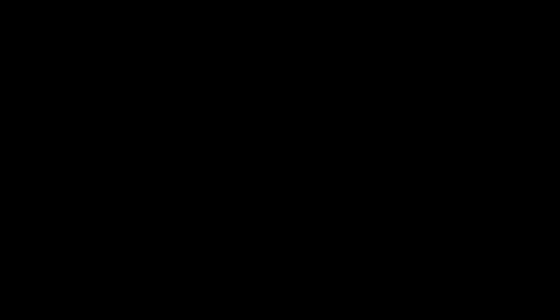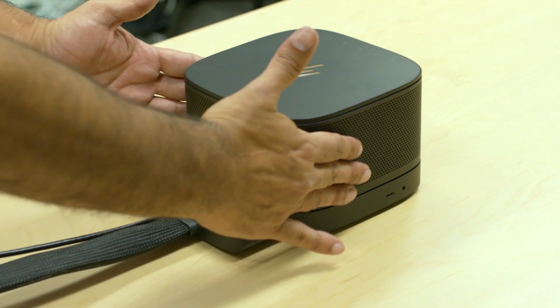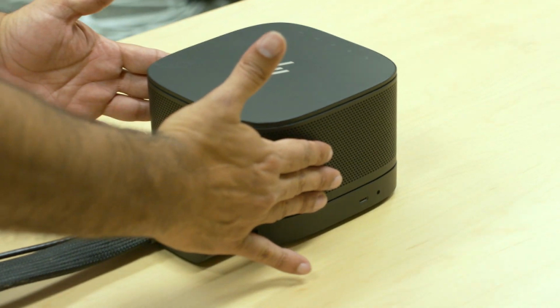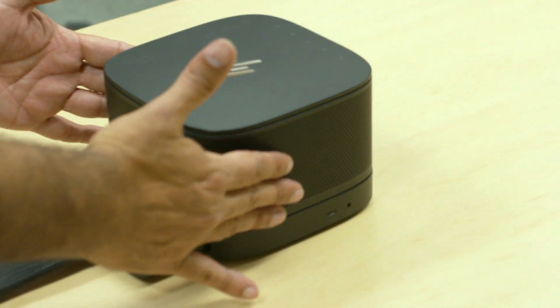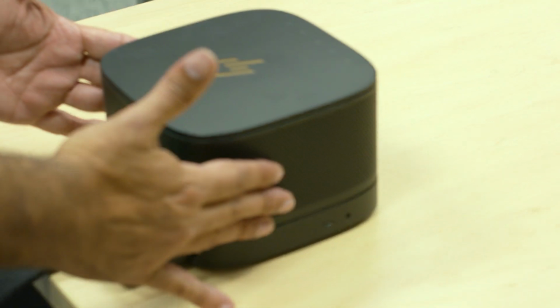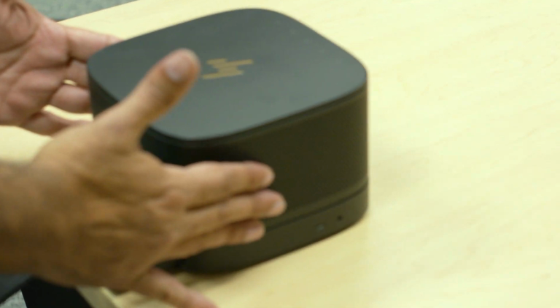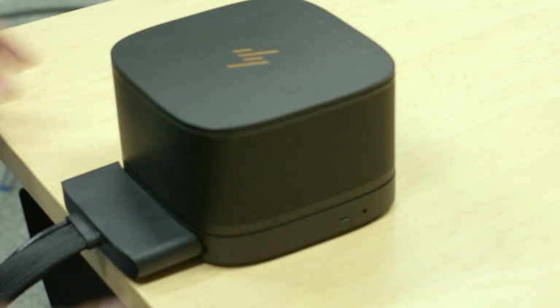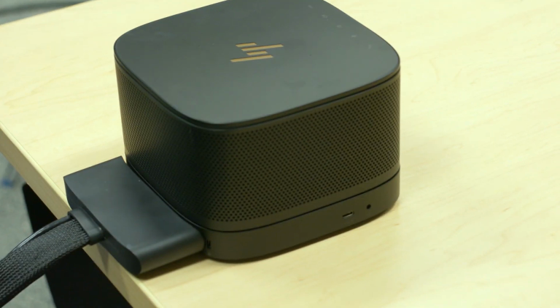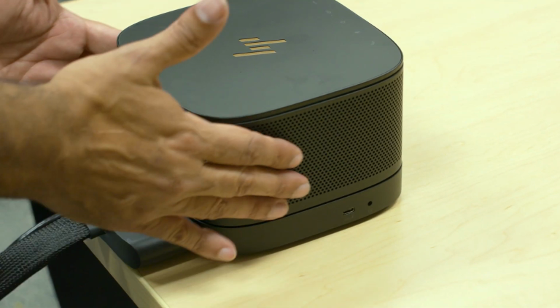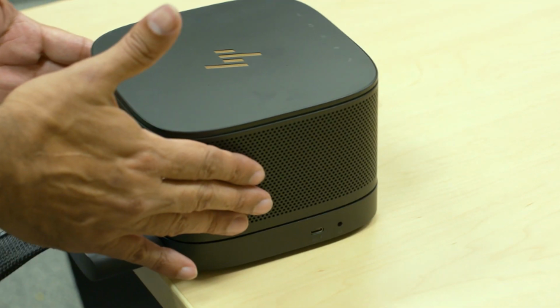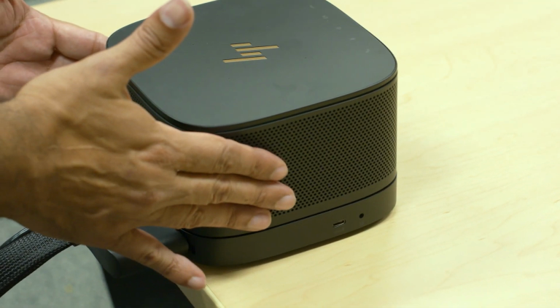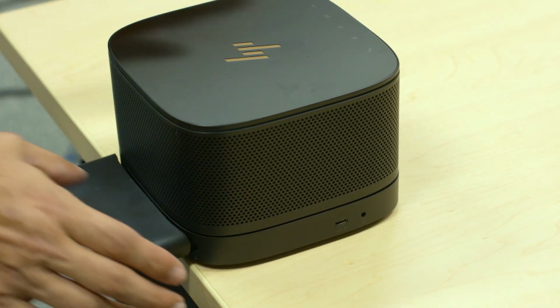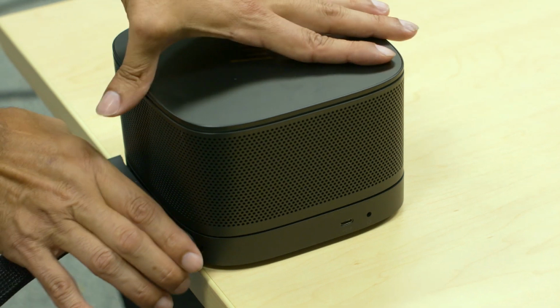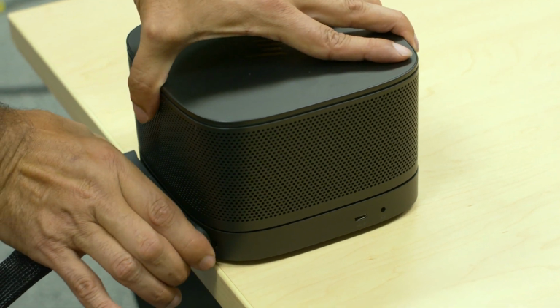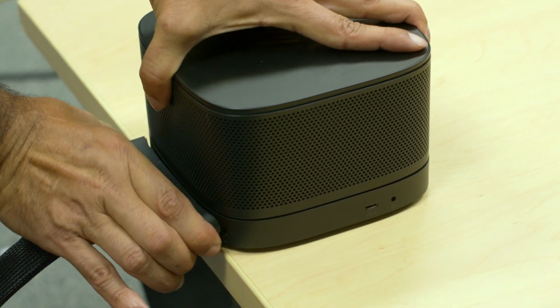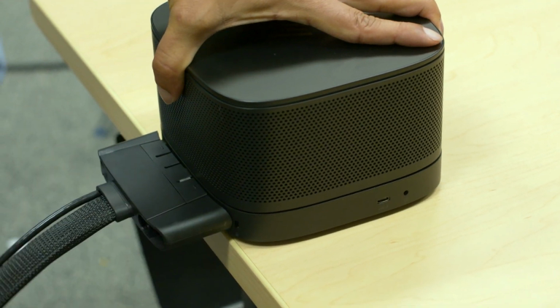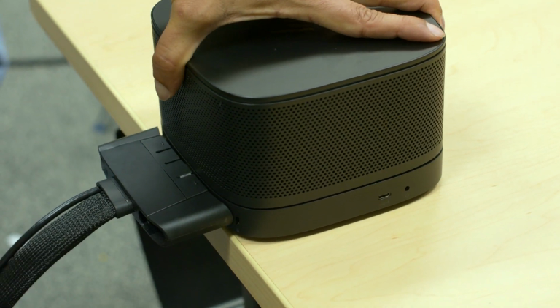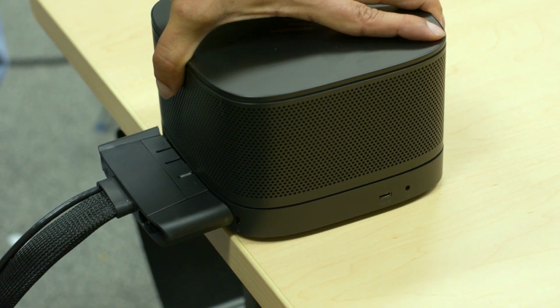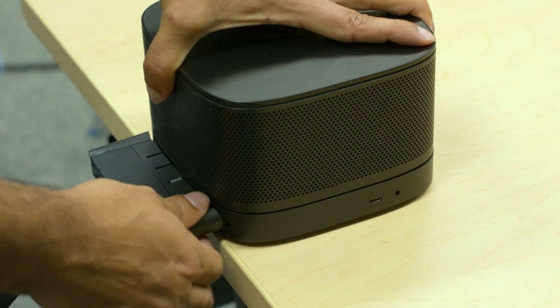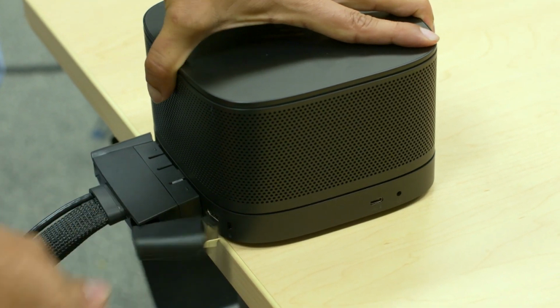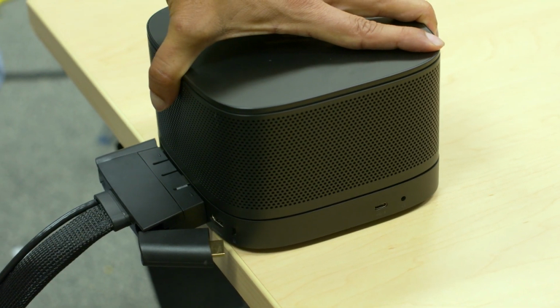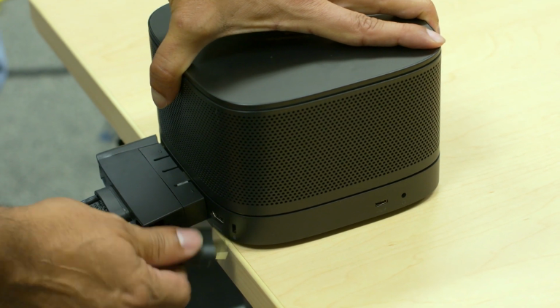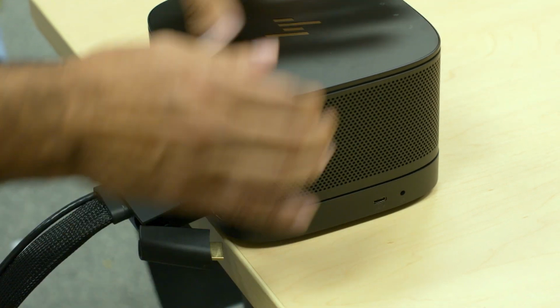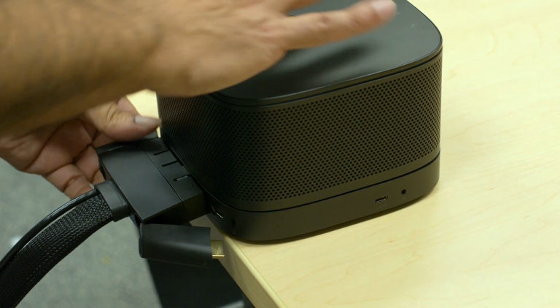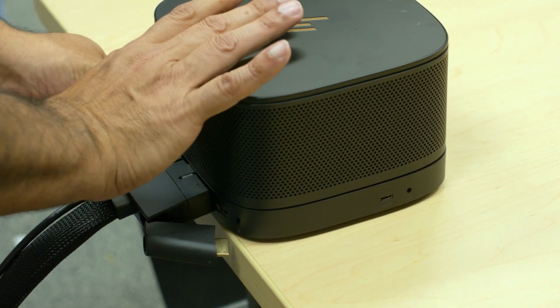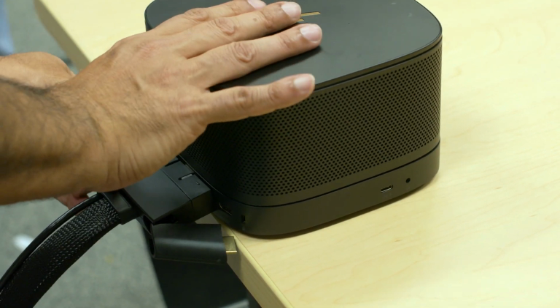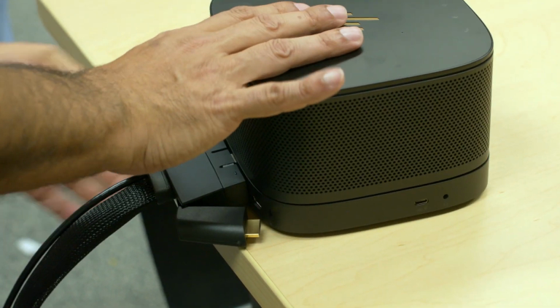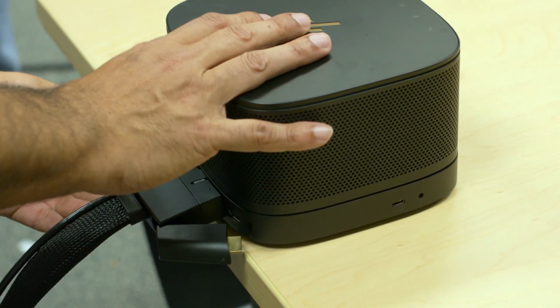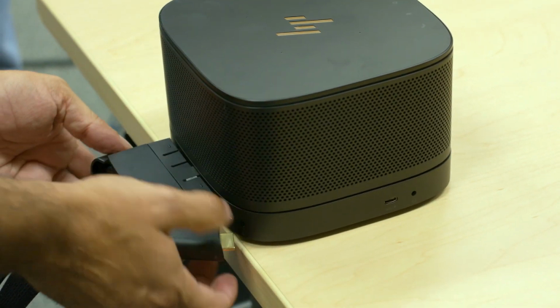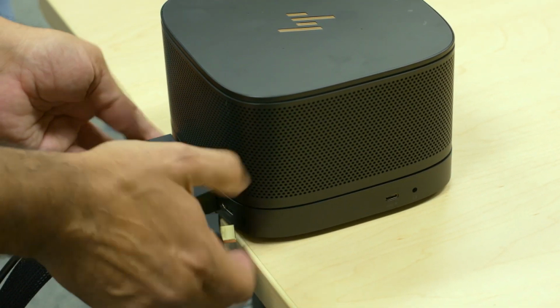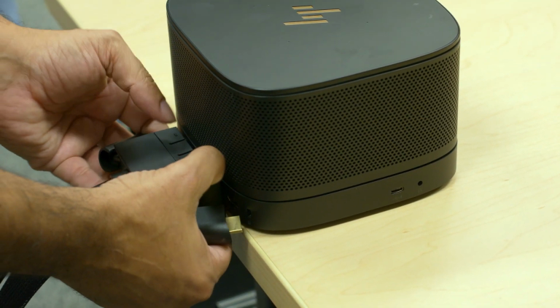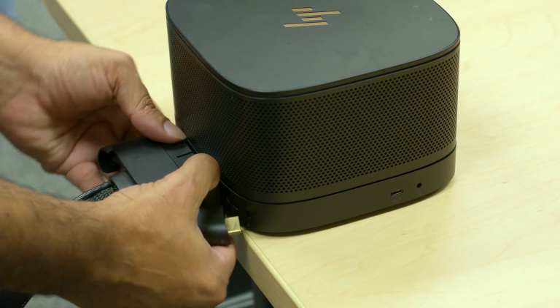If you need to remove the port cover cable, move the device to the back end of a table and take the cover off. Then take the HDMI cable and the power cable off, and make sure you push down on the display port.